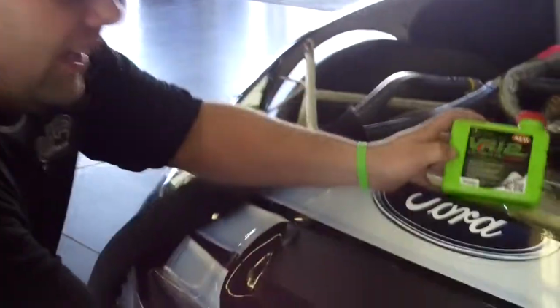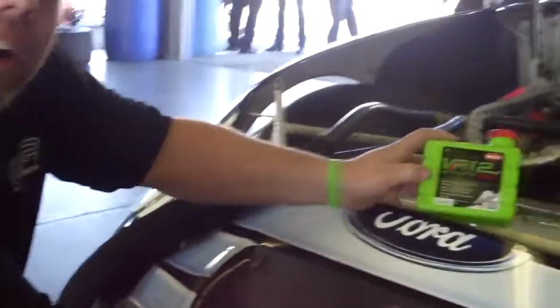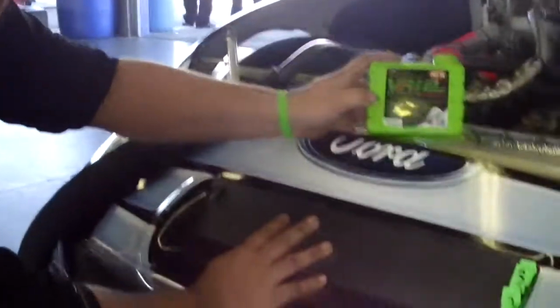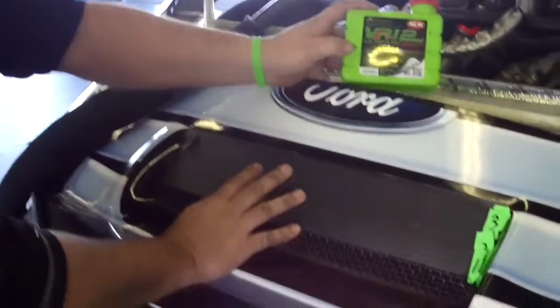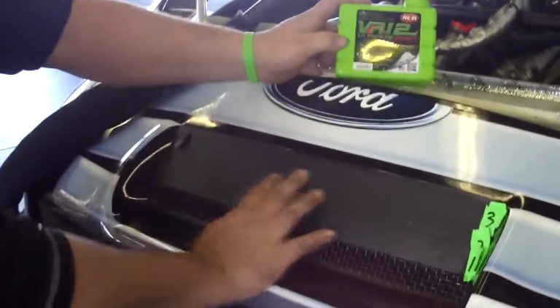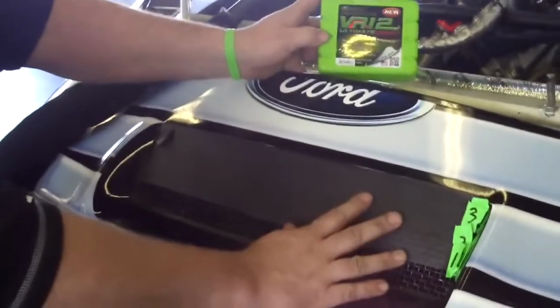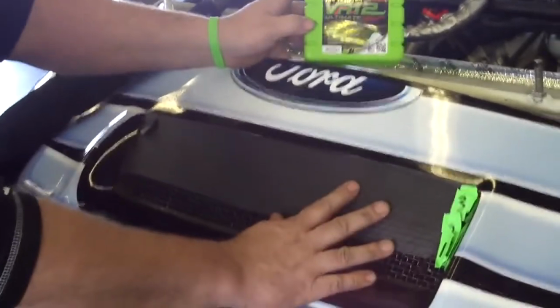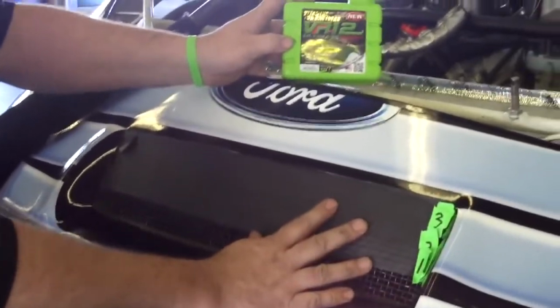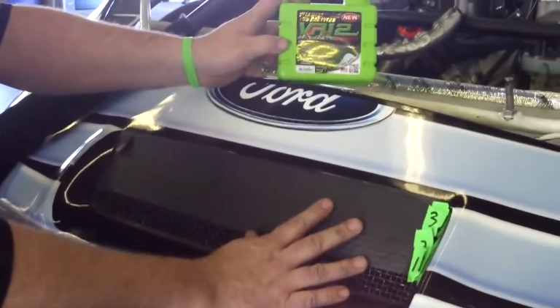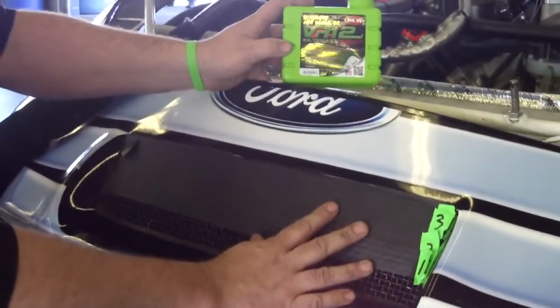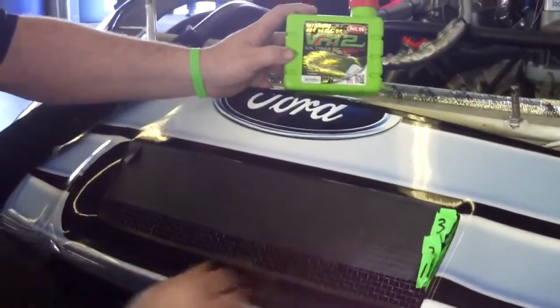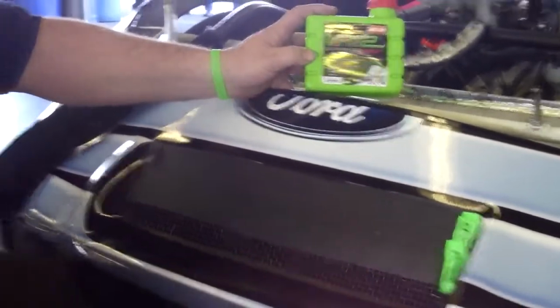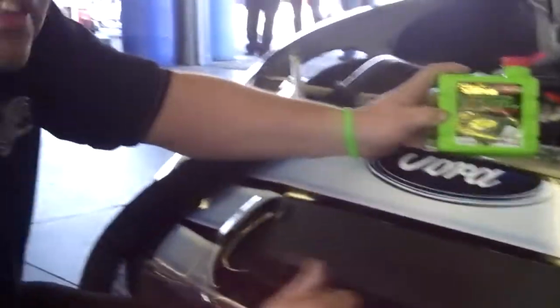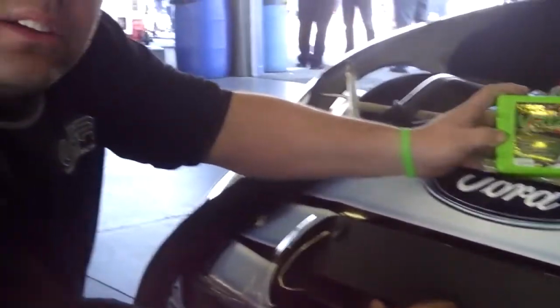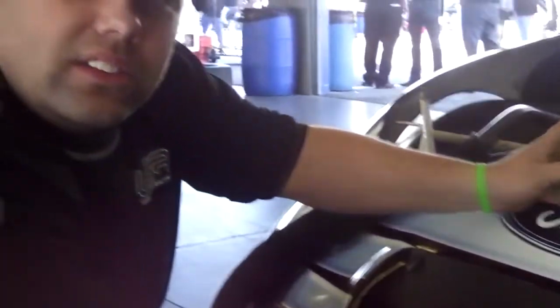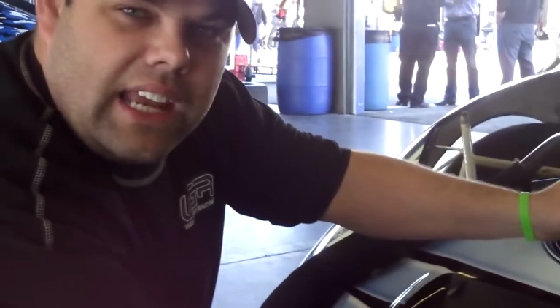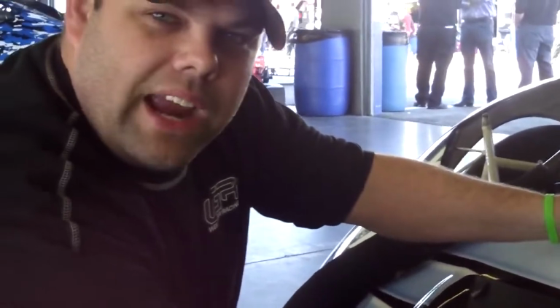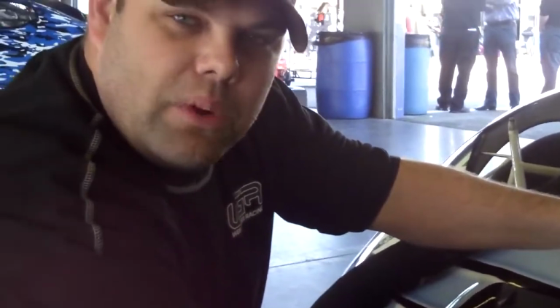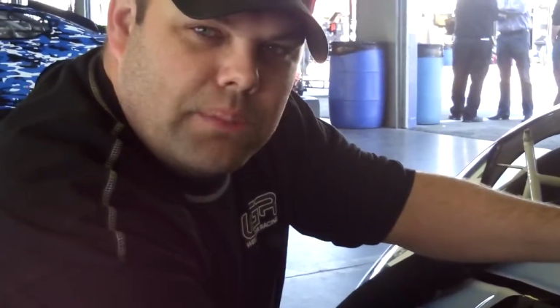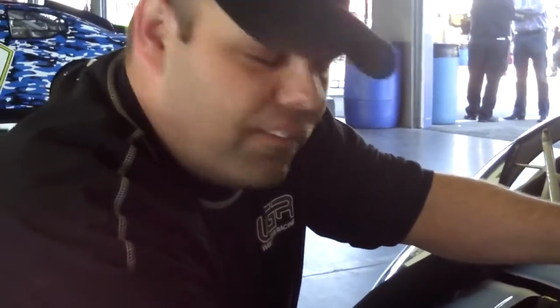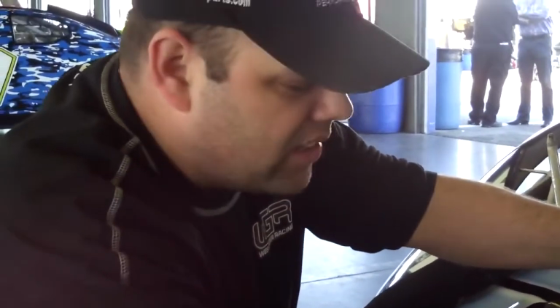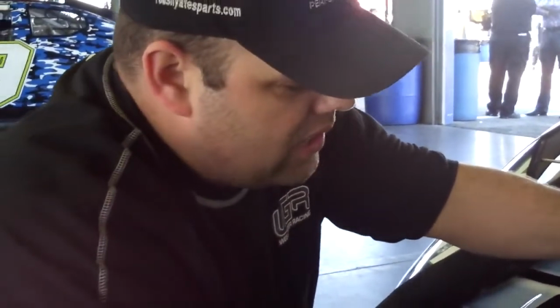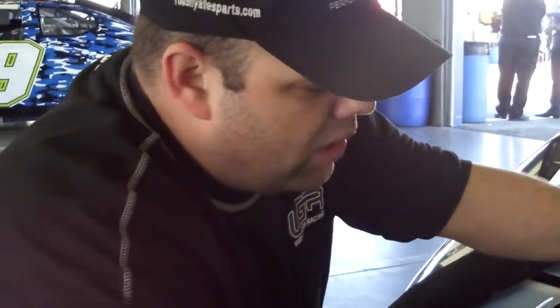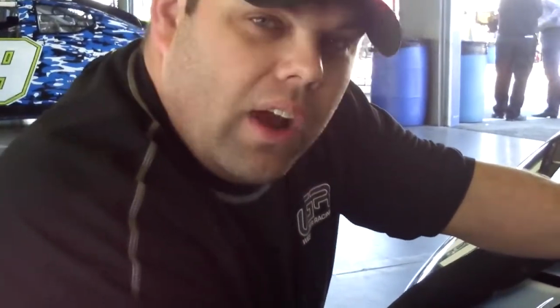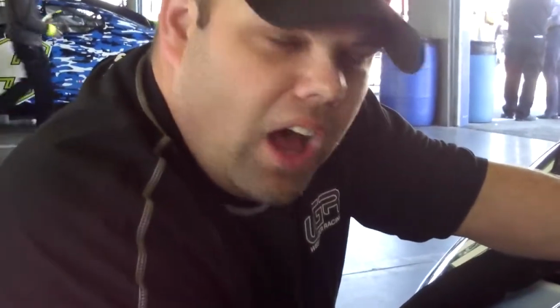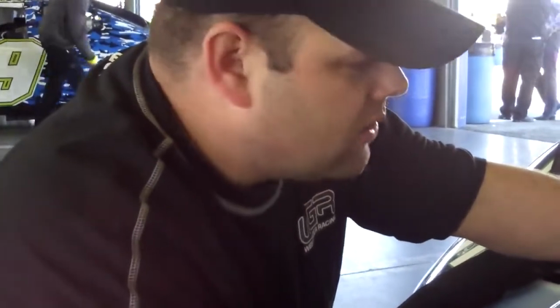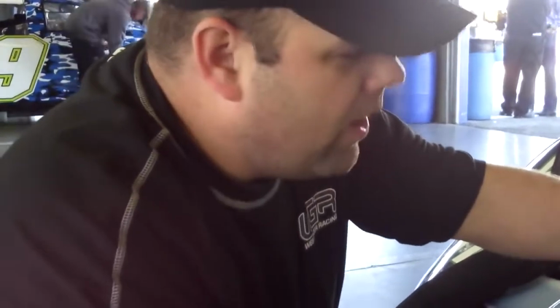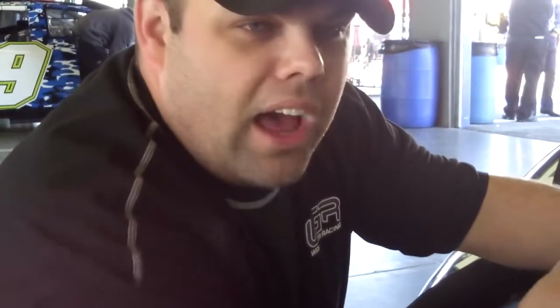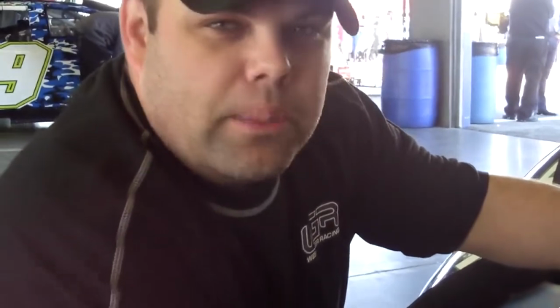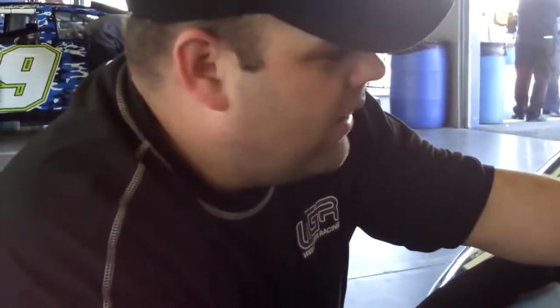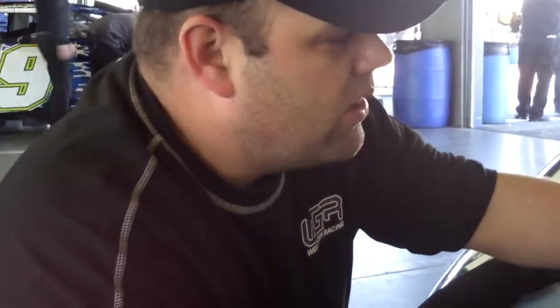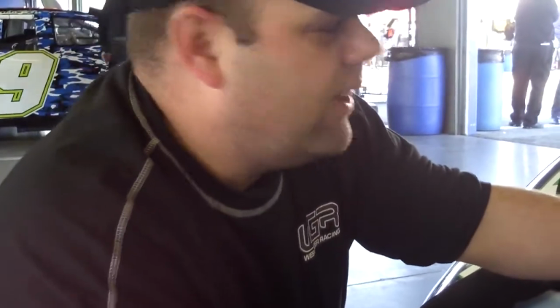As you can see here on the grill, we run a lot of tape for aerodynamics in the draft, which doesn't allow air to get into the radiator — that helps us go faster, but we run a little hotter, so we like to put VR12 in here.